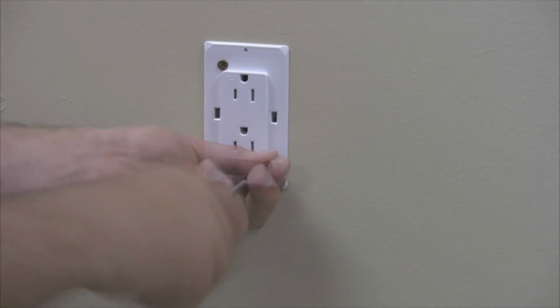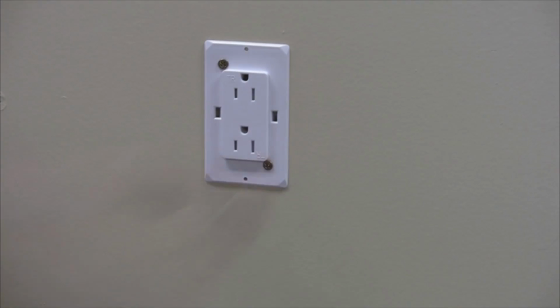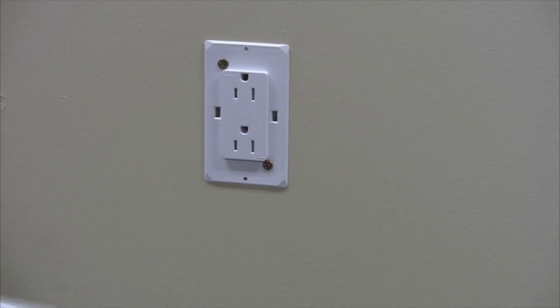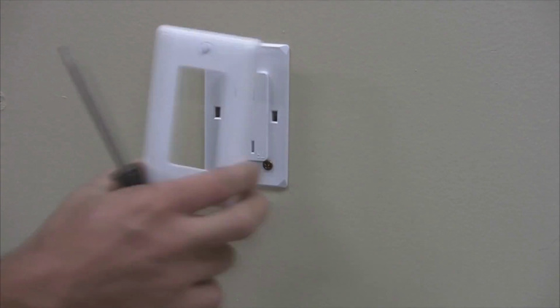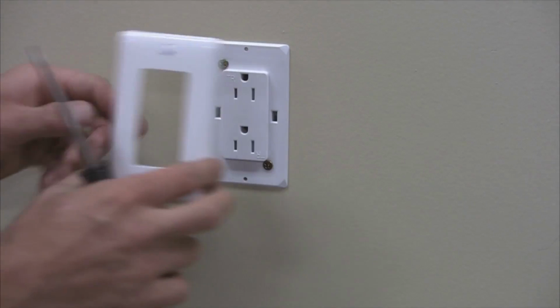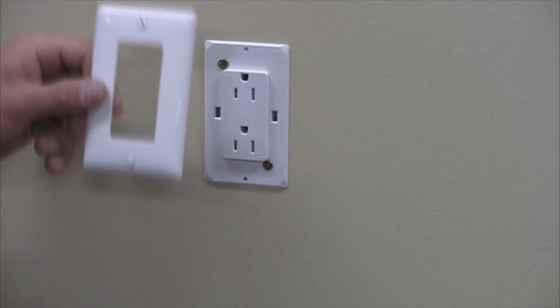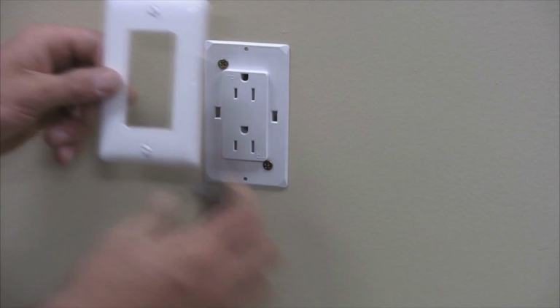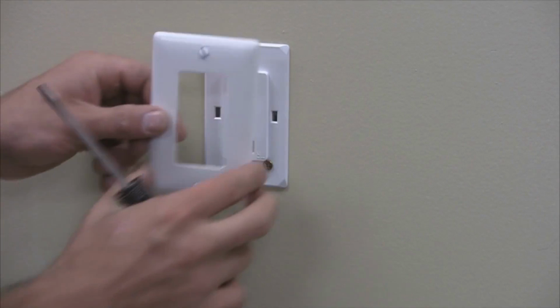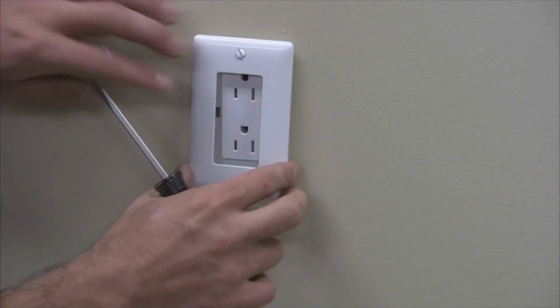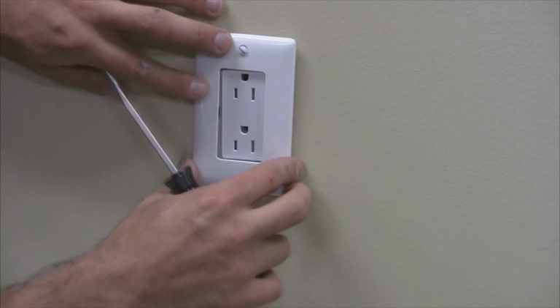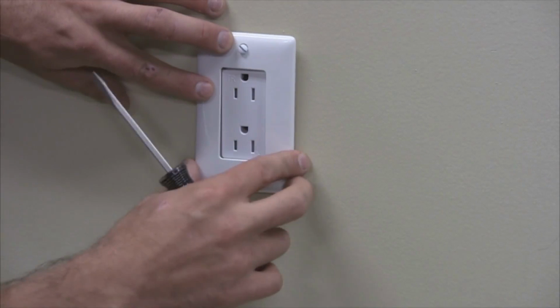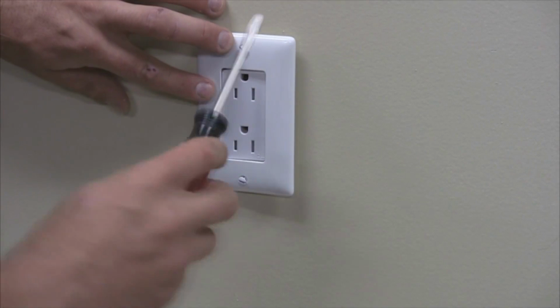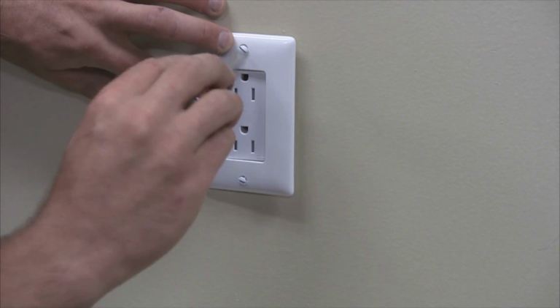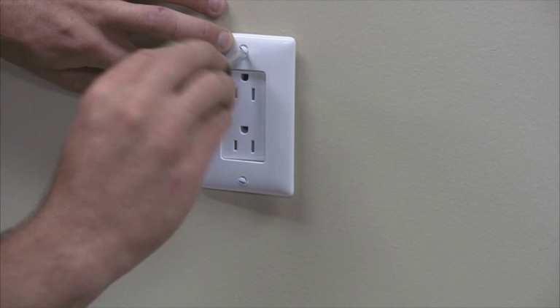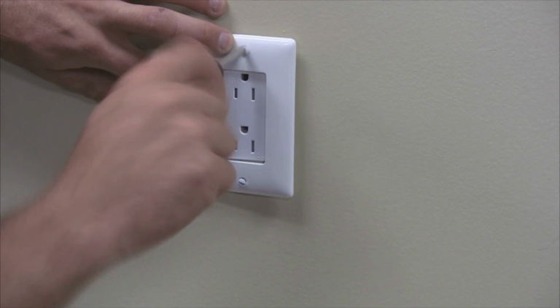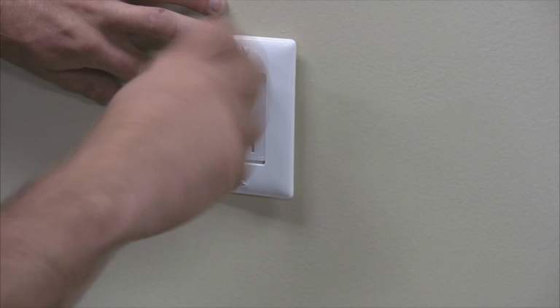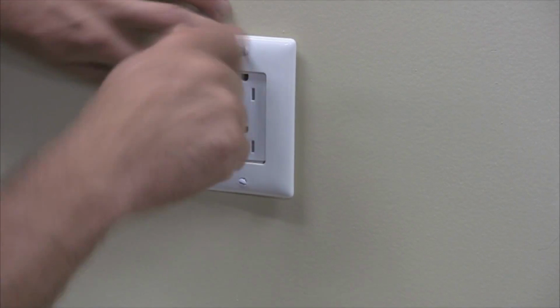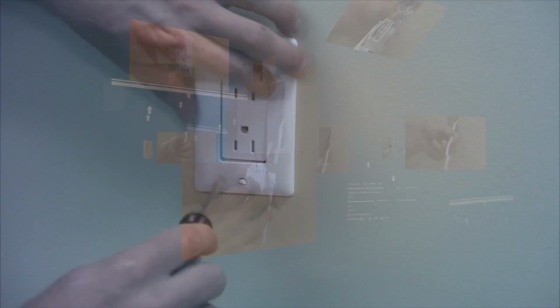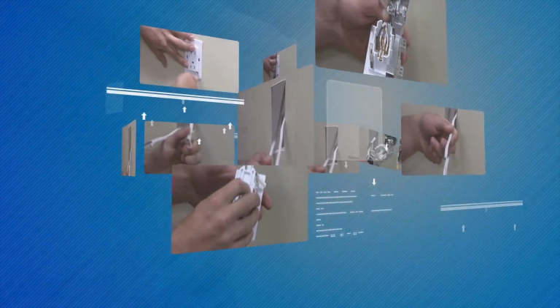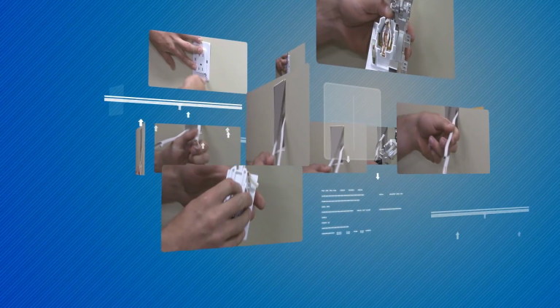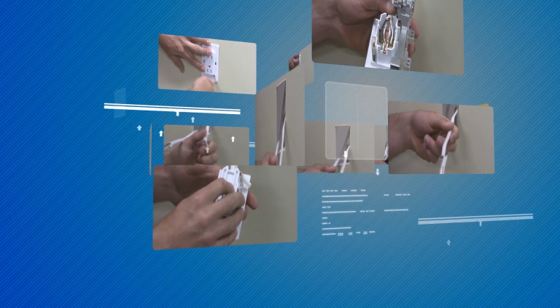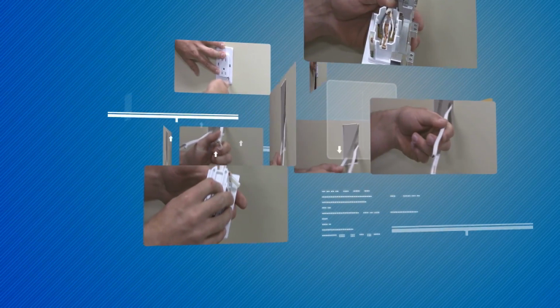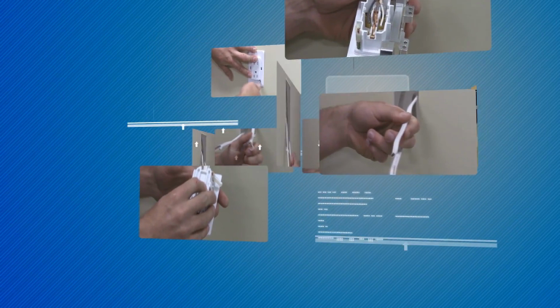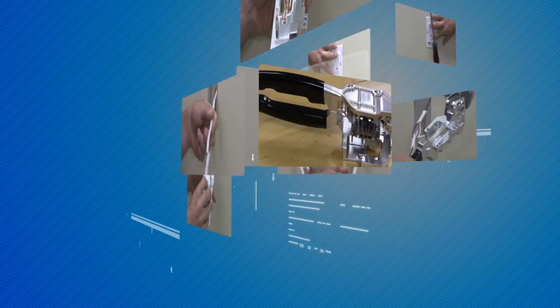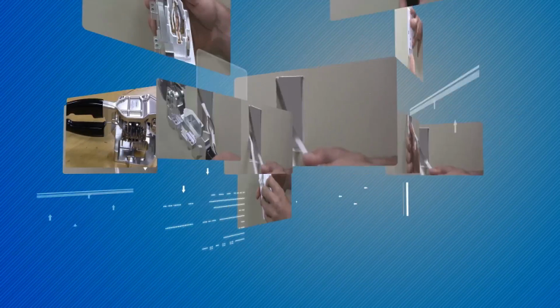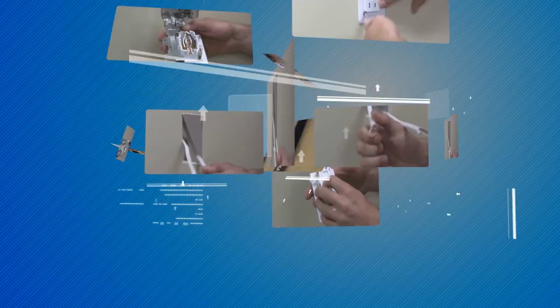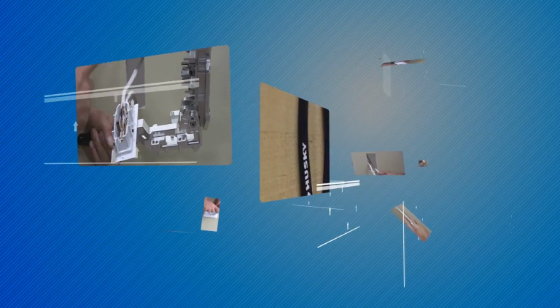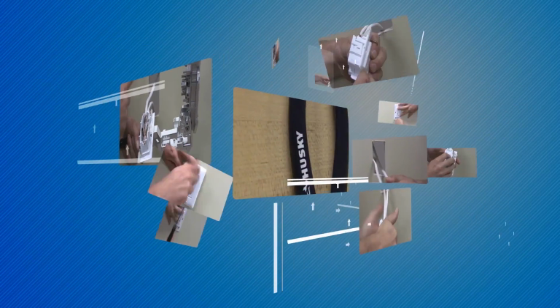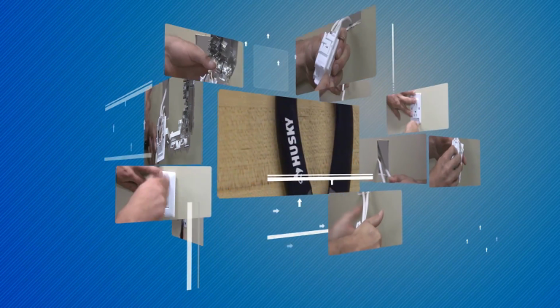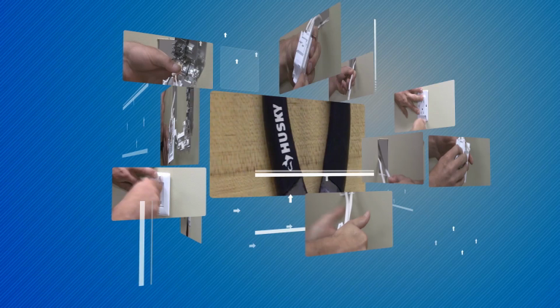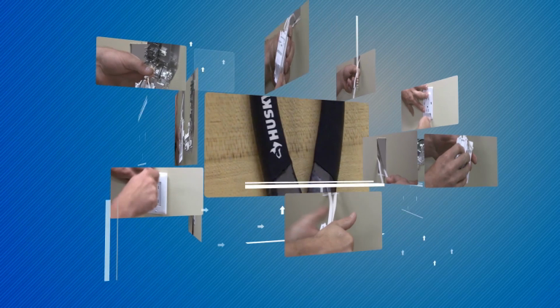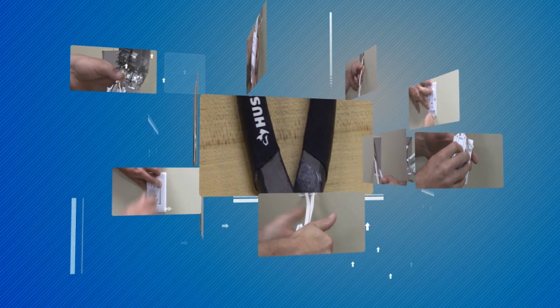Place the cover plate over the receptacle. Congratulations! You have successfully installed the receptacle using the Wirecon Installation Tool.